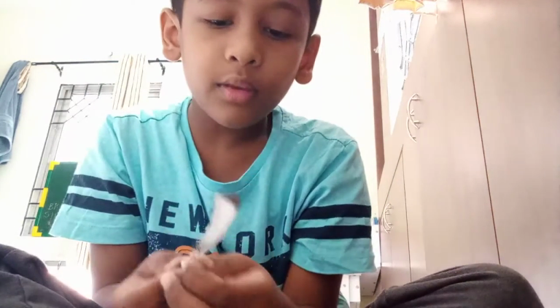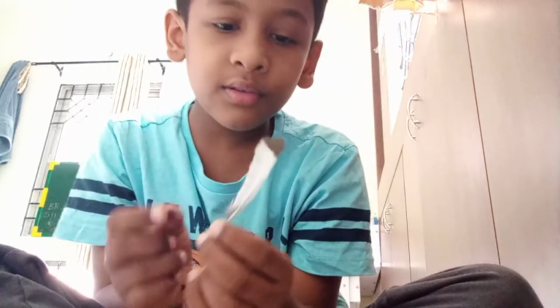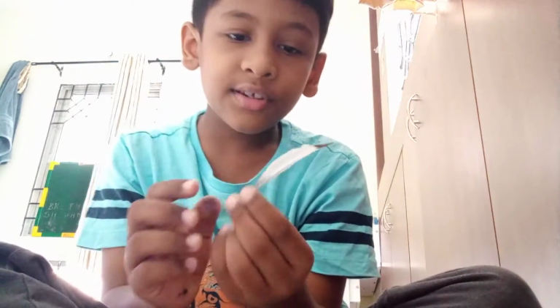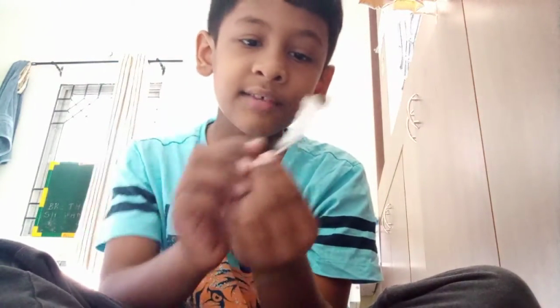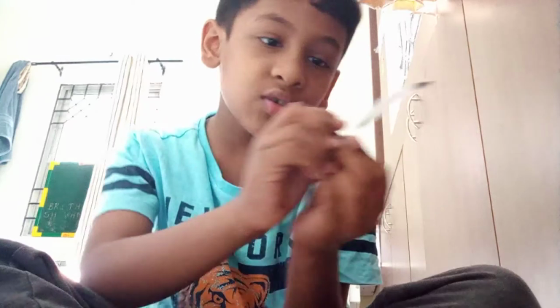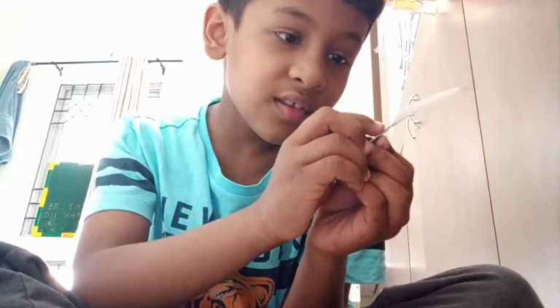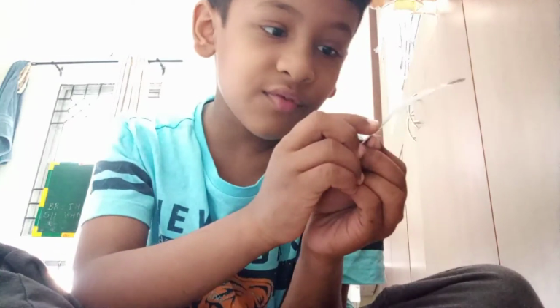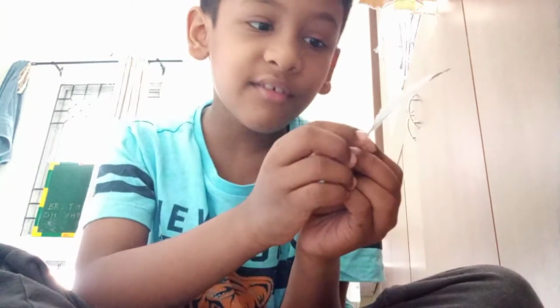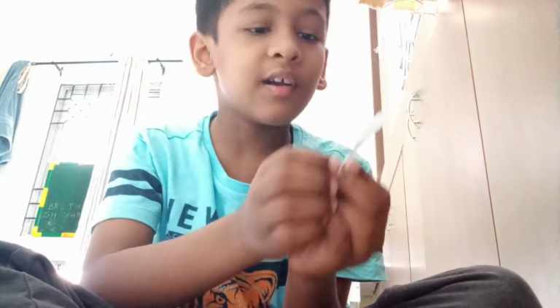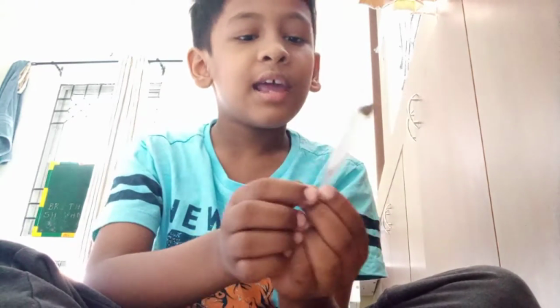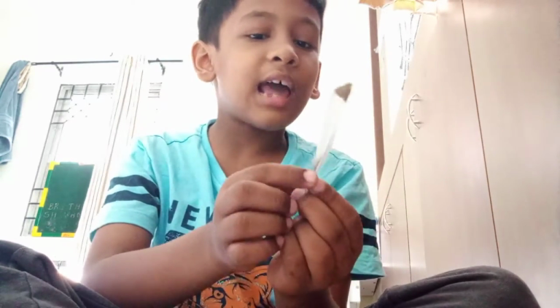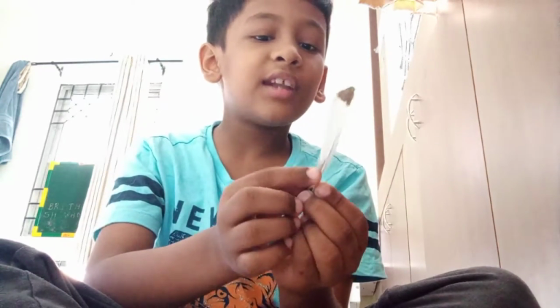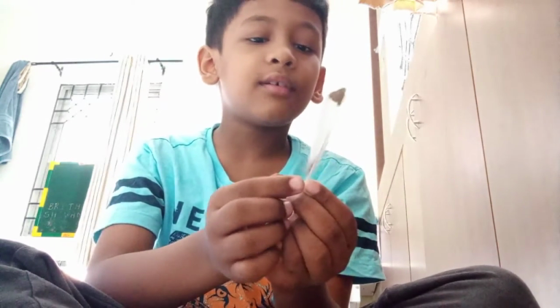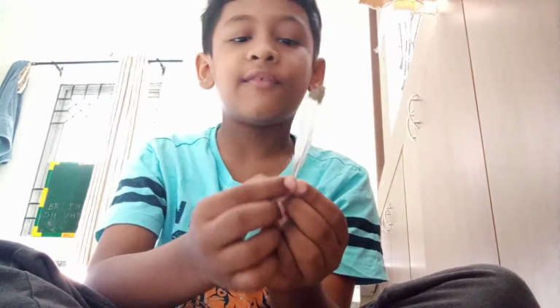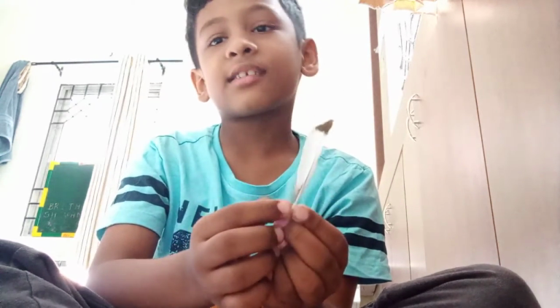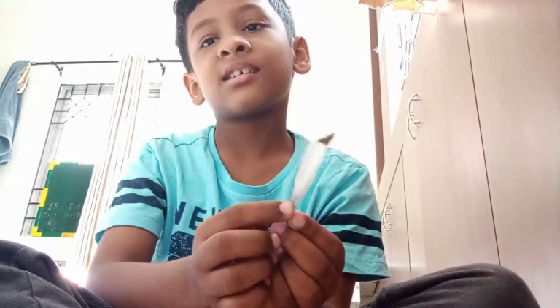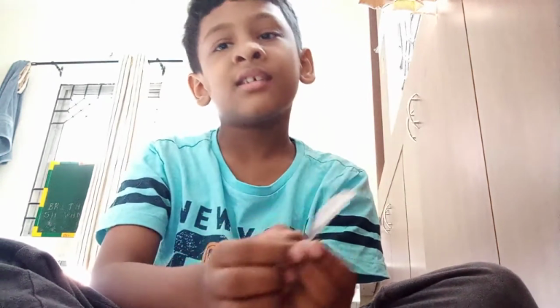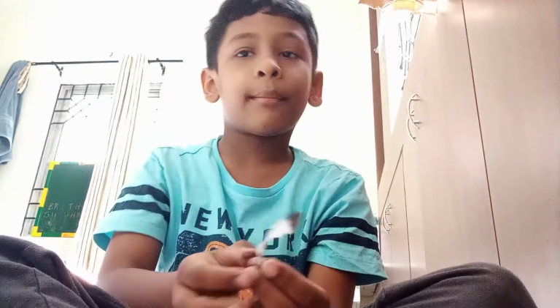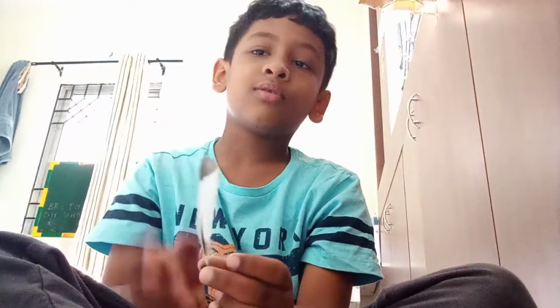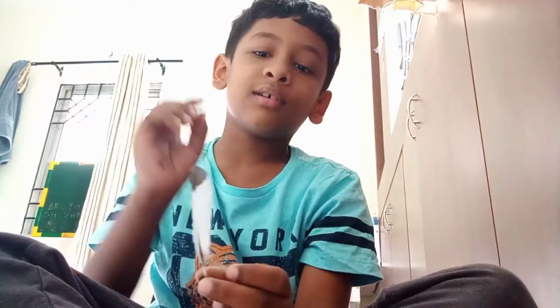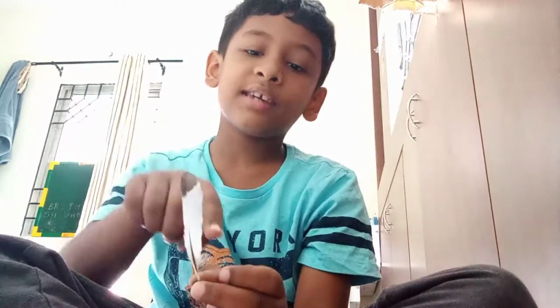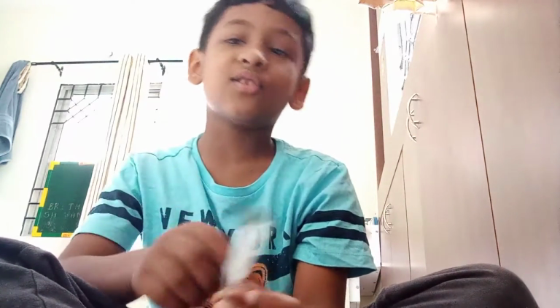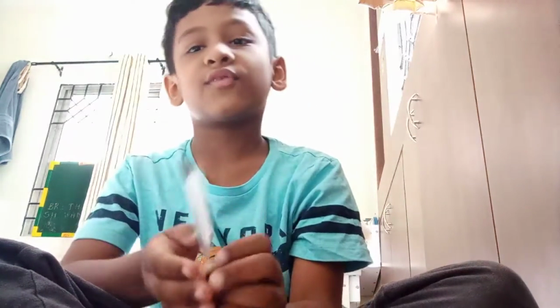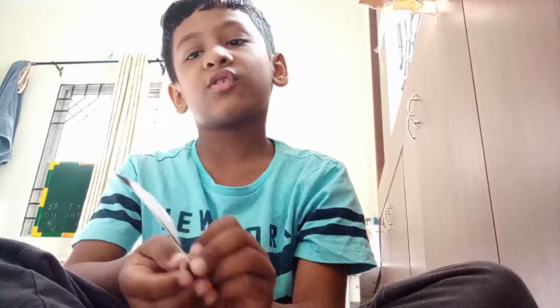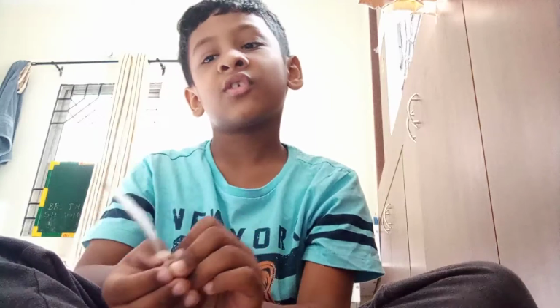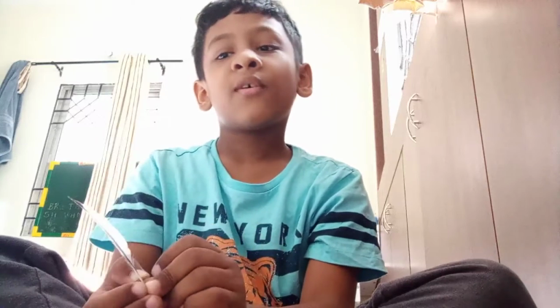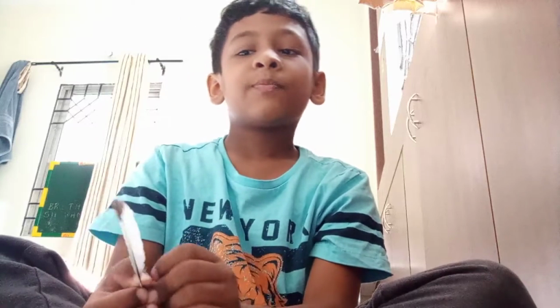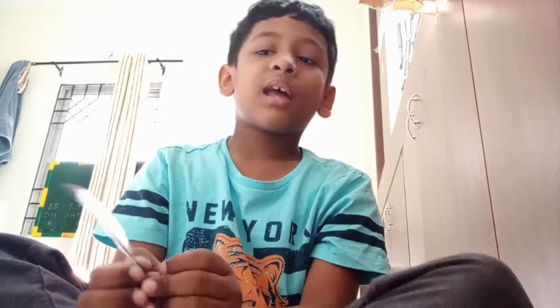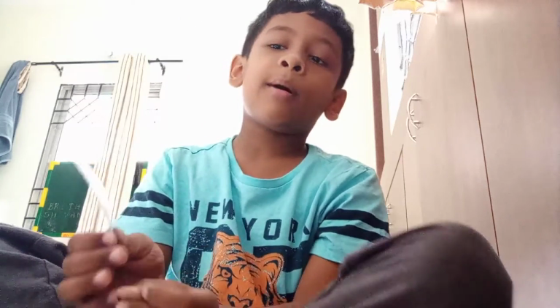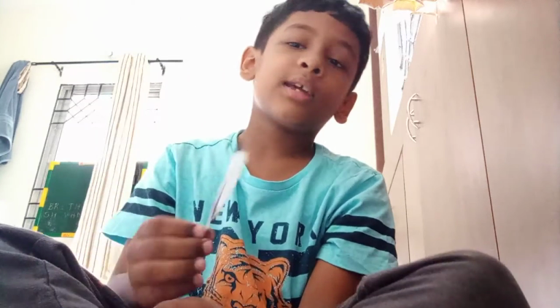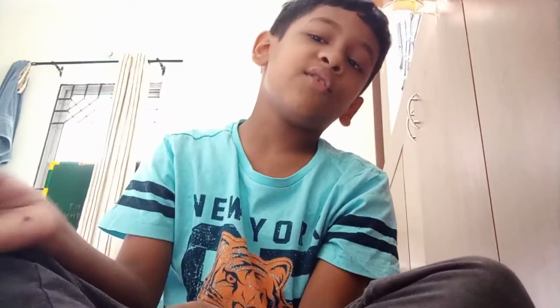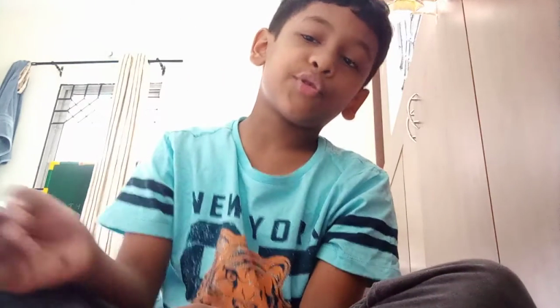This Kingfisher feather is very rare. And I even have a fact about Kingfisher feathers — about Kingfishers.